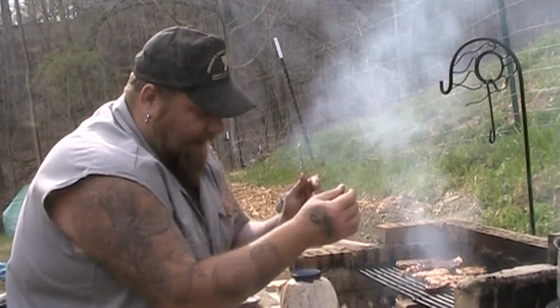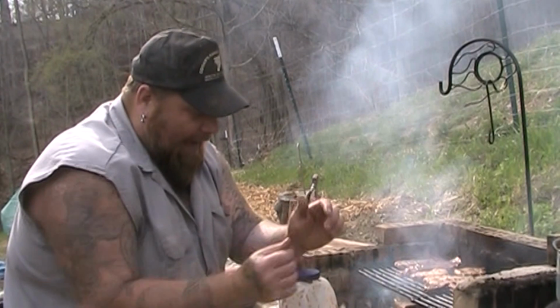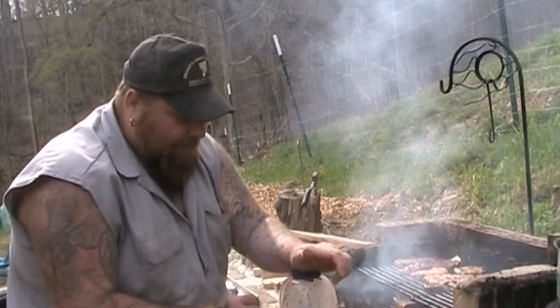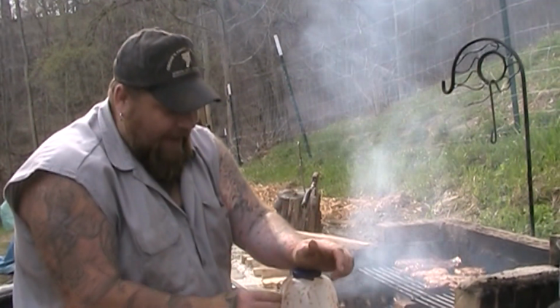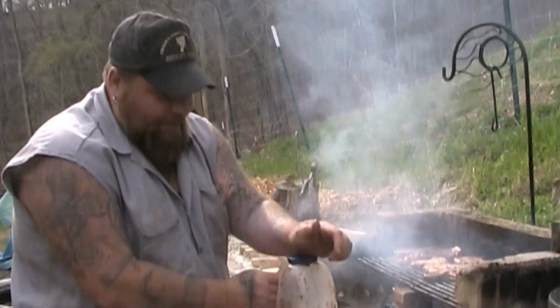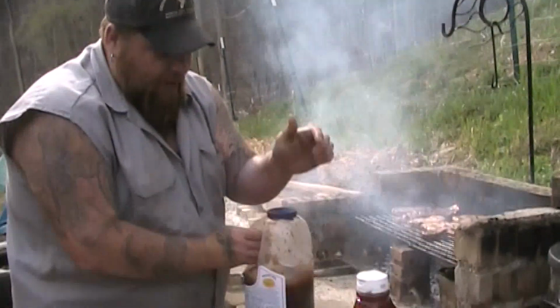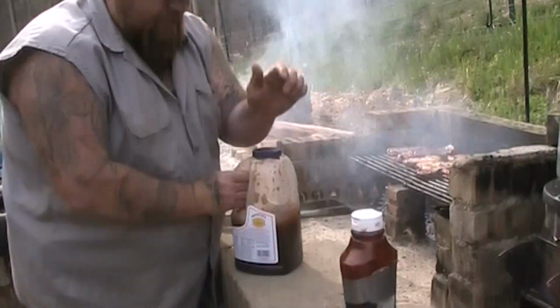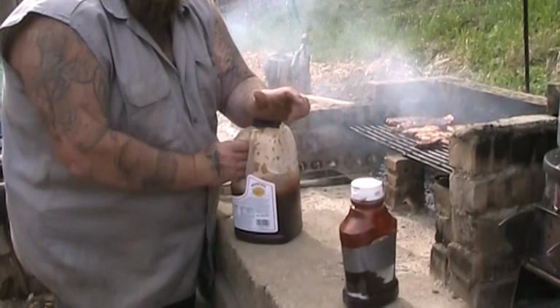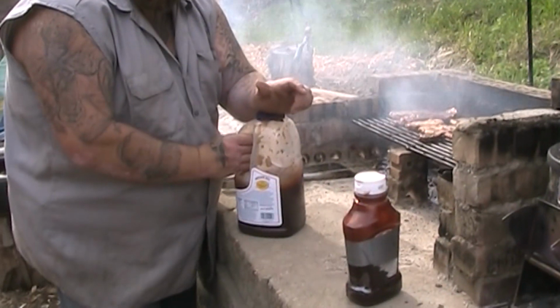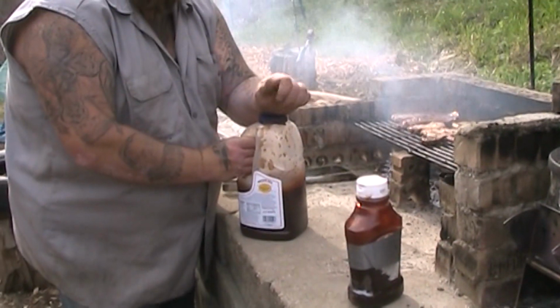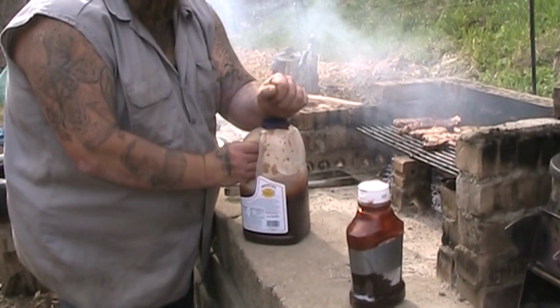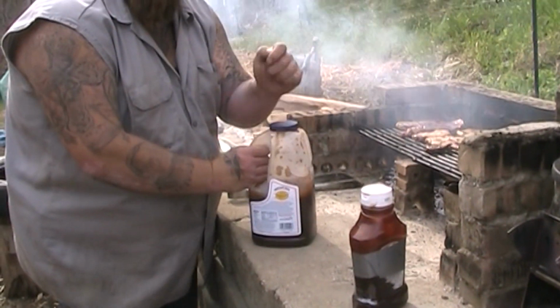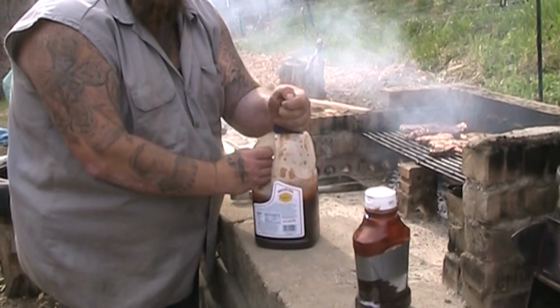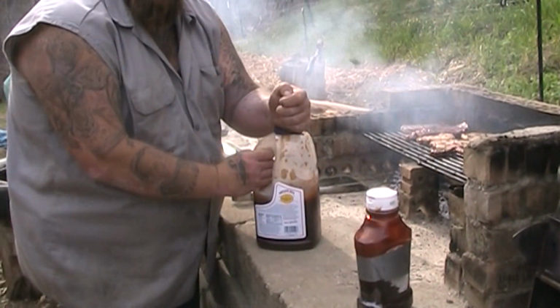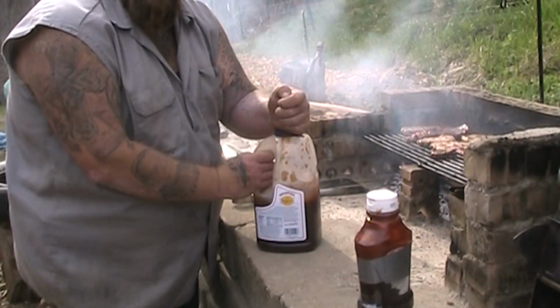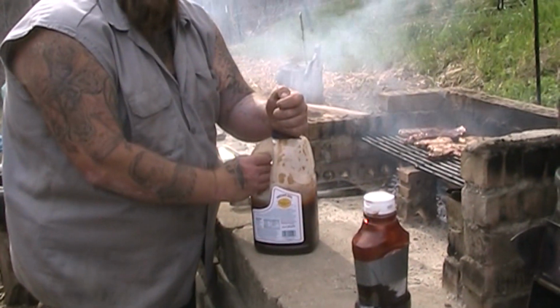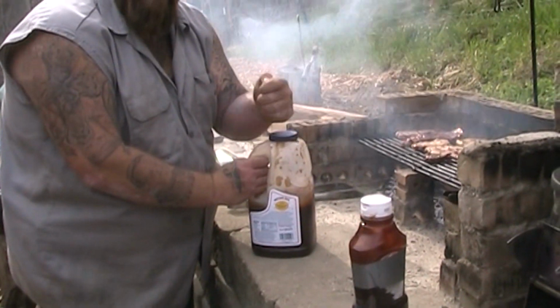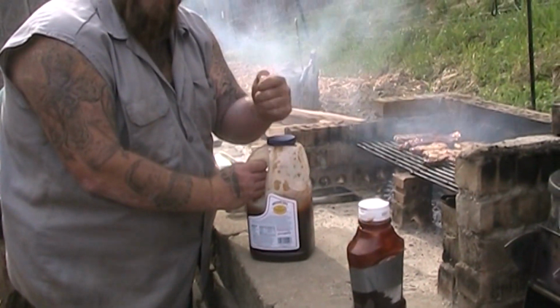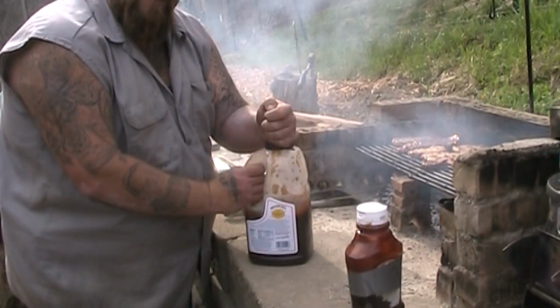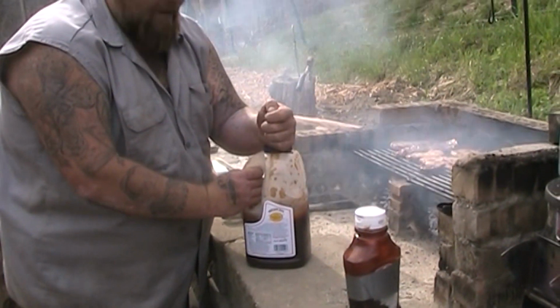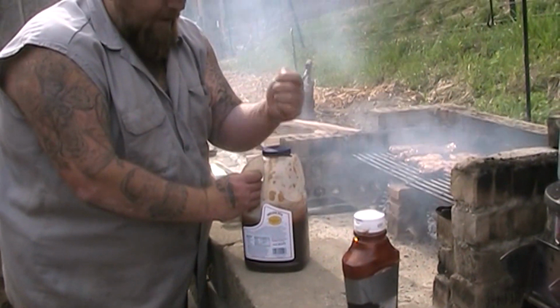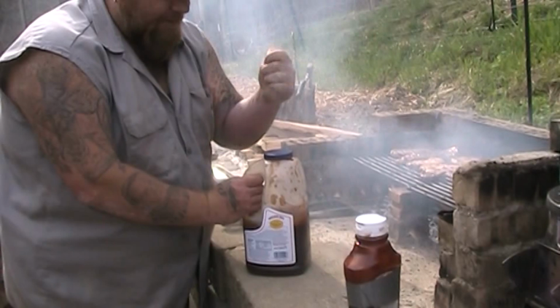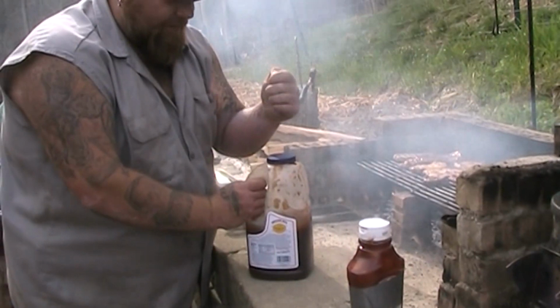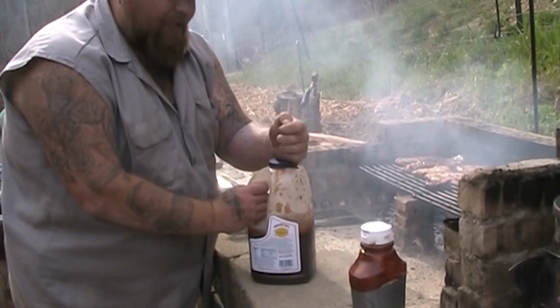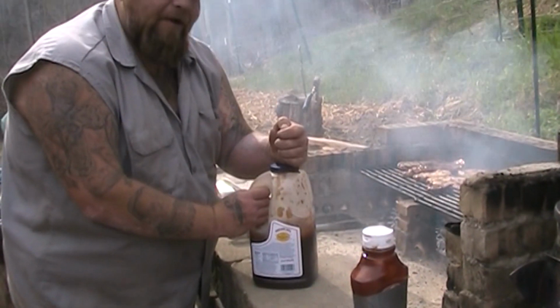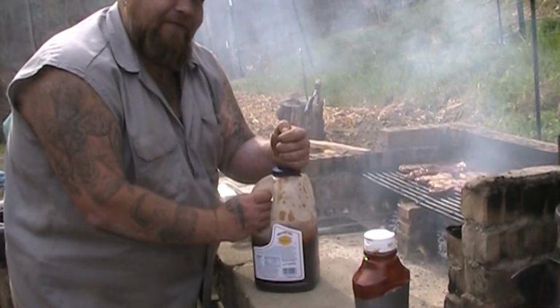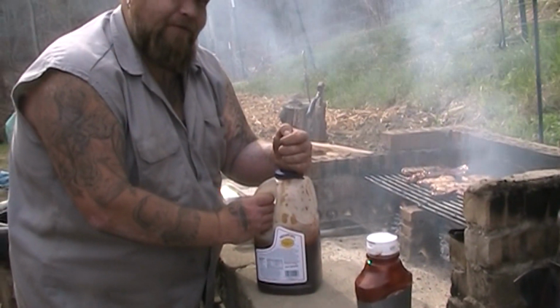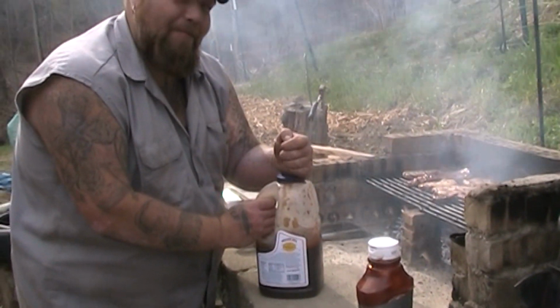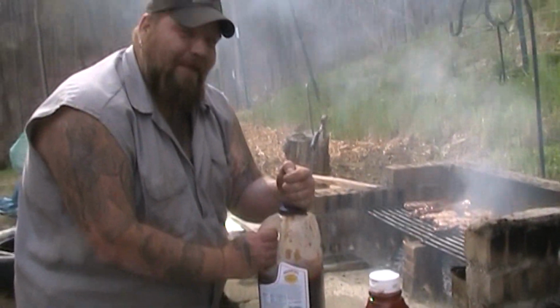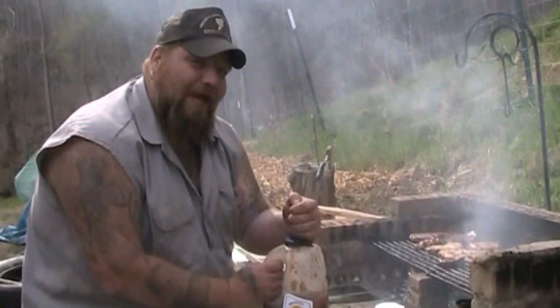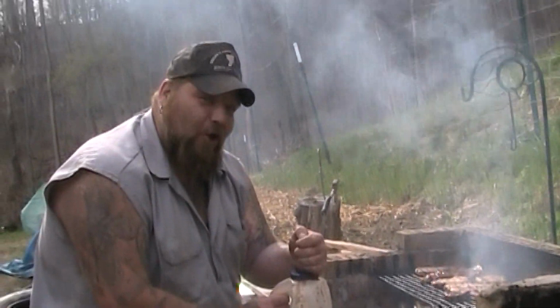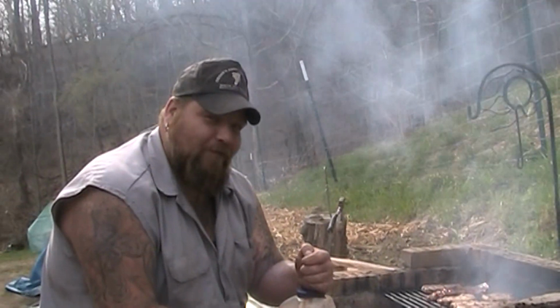I like to buy barbecue sauce by the boat because it's cheaper. So we like to get the great big jugs of this — we're going to call this Sweet Baby Jay Knoll's.